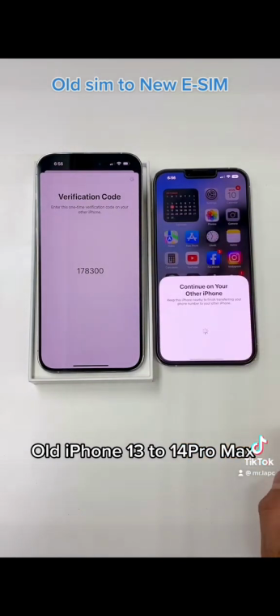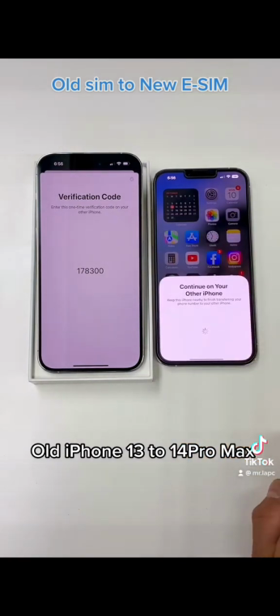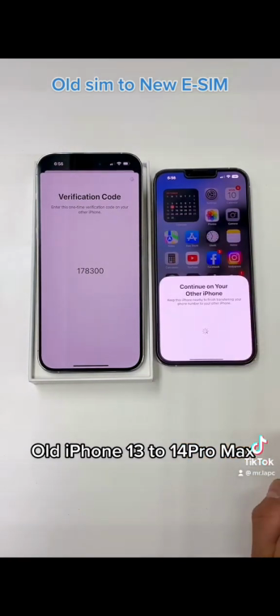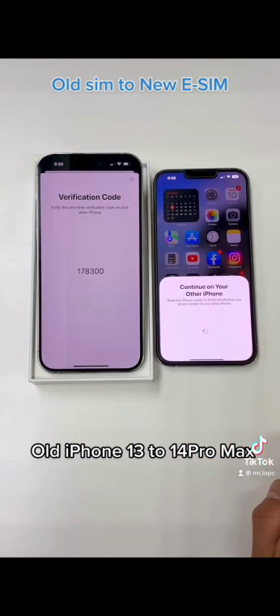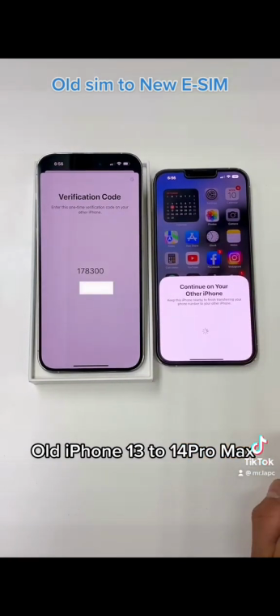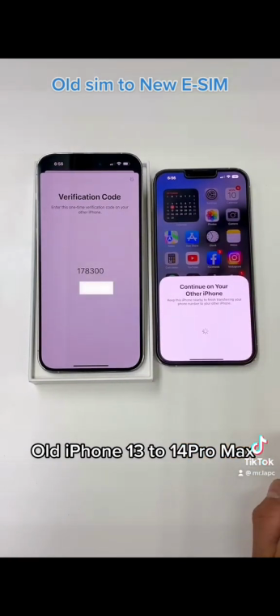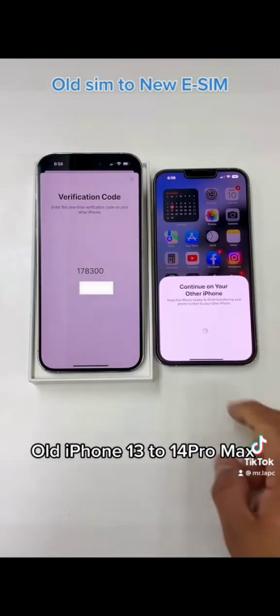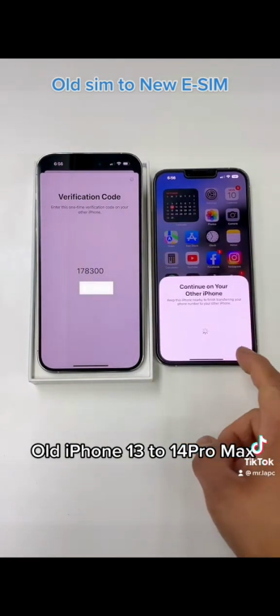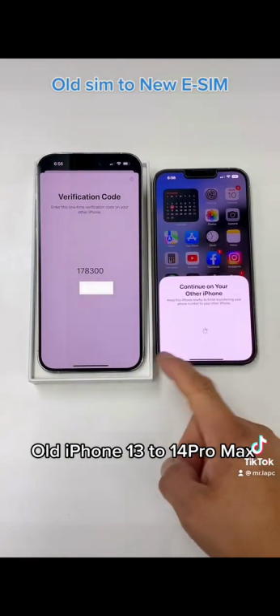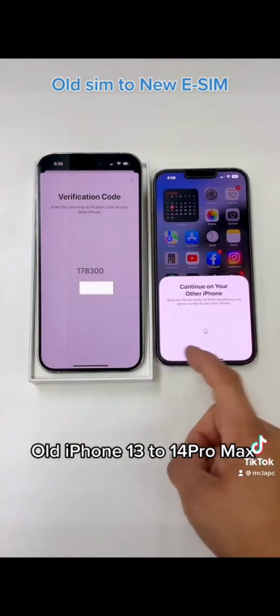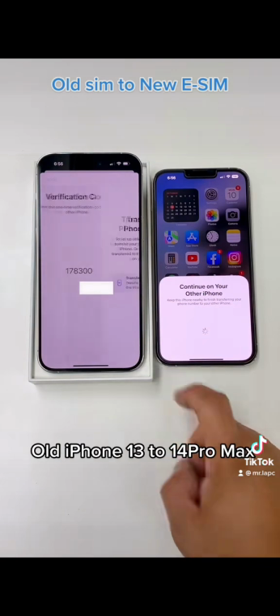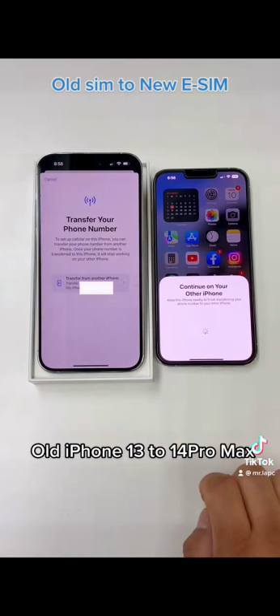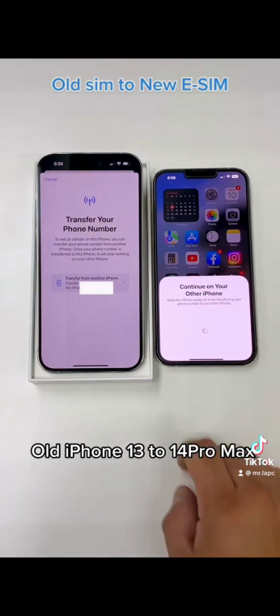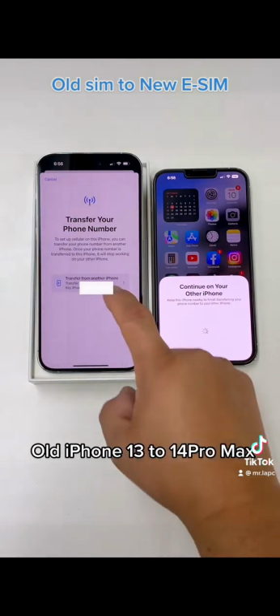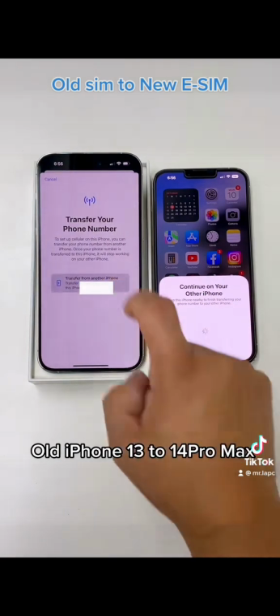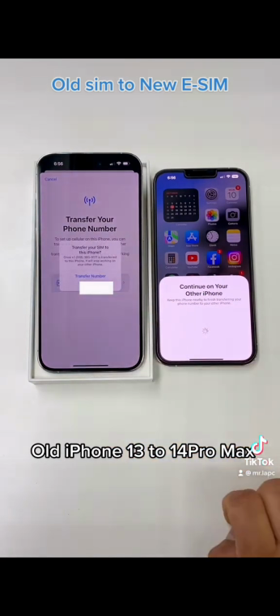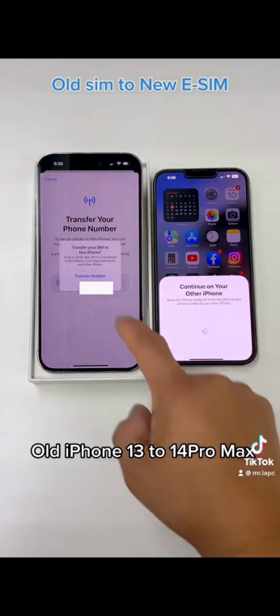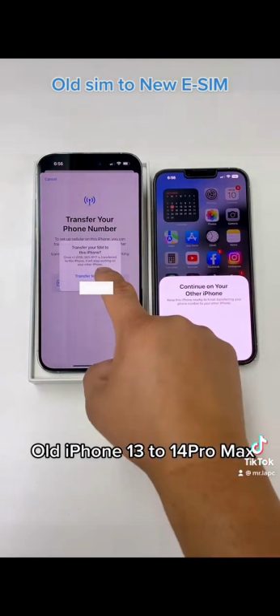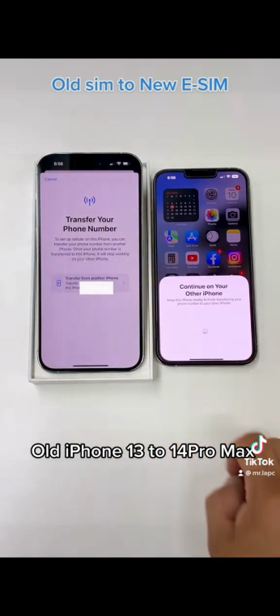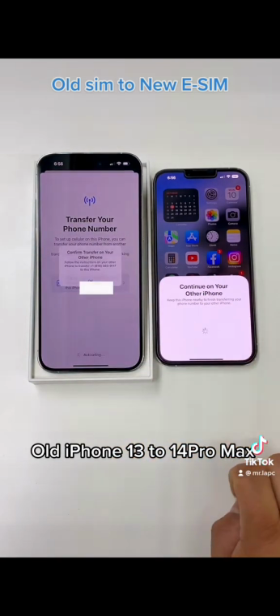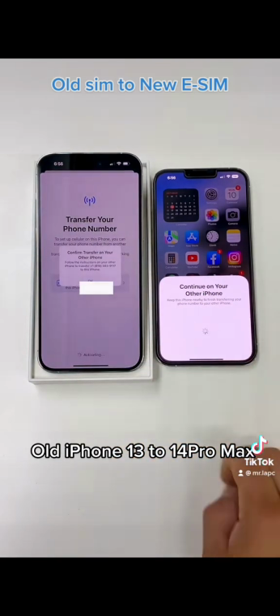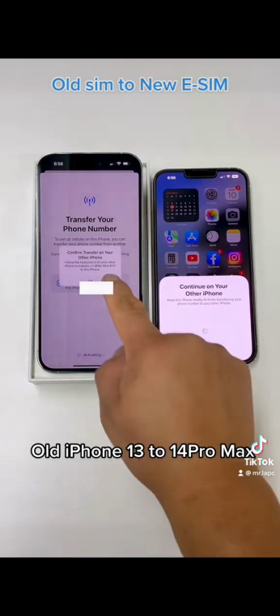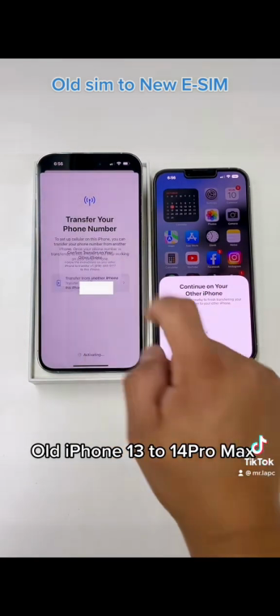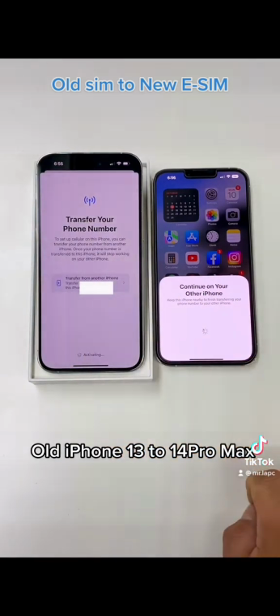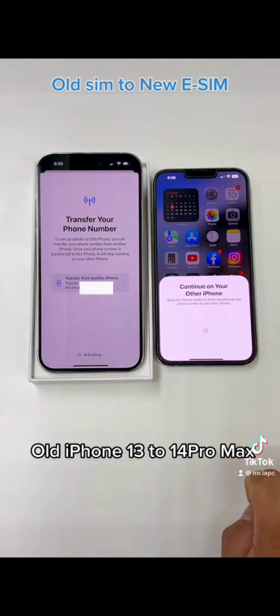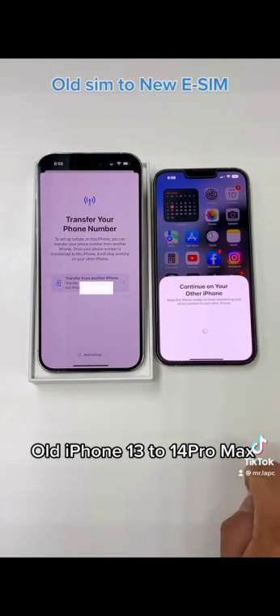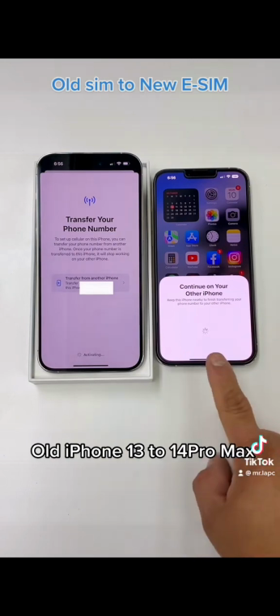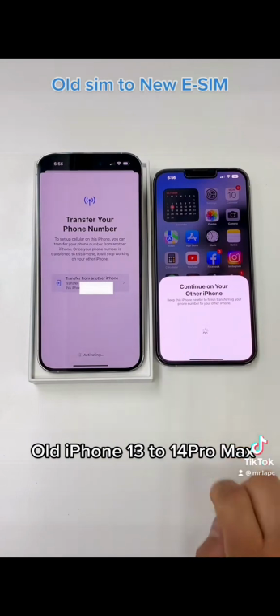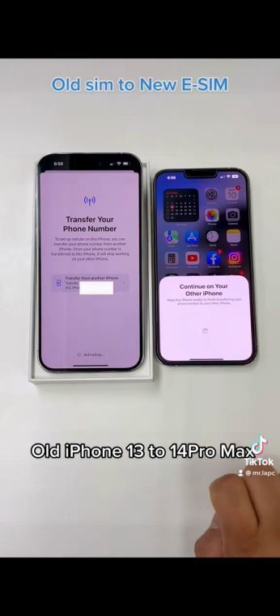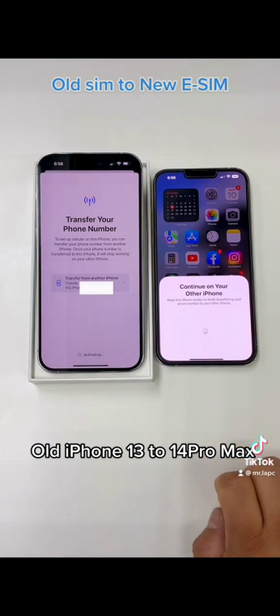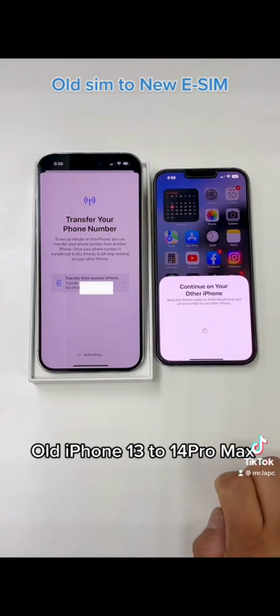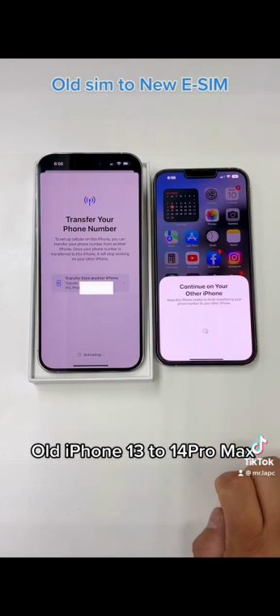Once the code is typed, it's going to start setting up from here to there. You're going to click Transfer the Number, then click OK. You're going to confirm on your old phone.